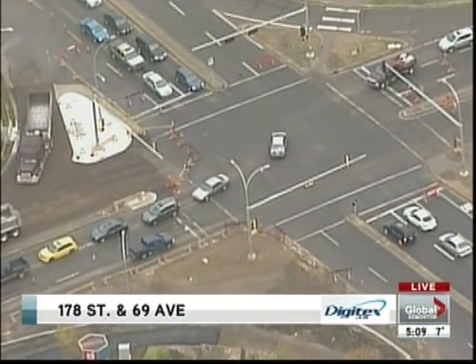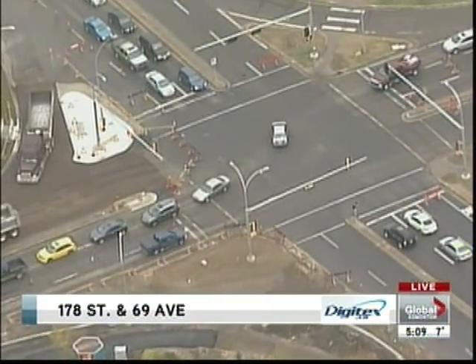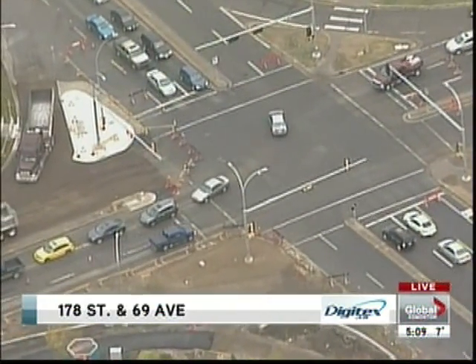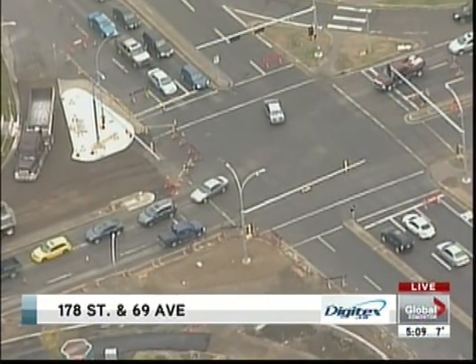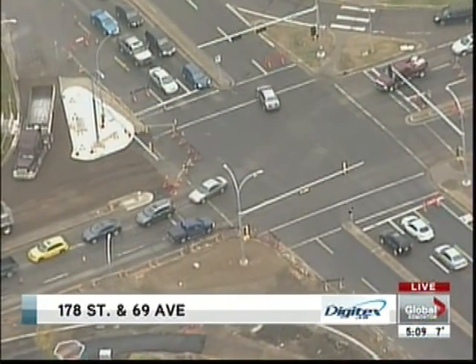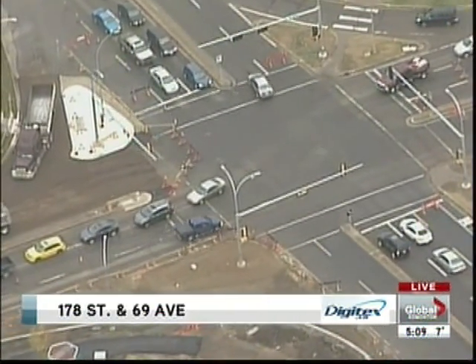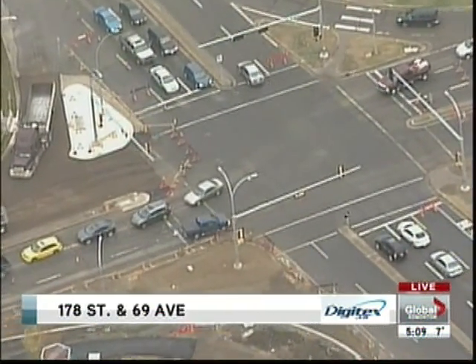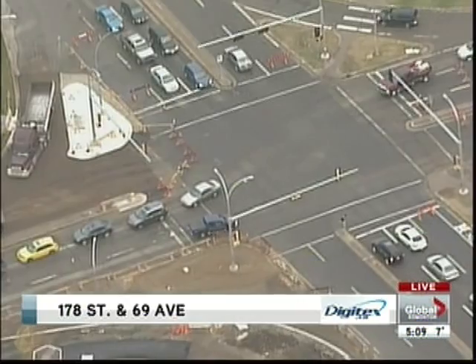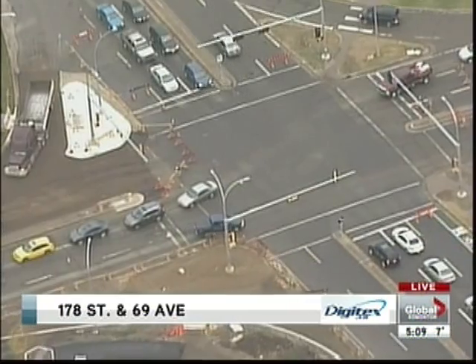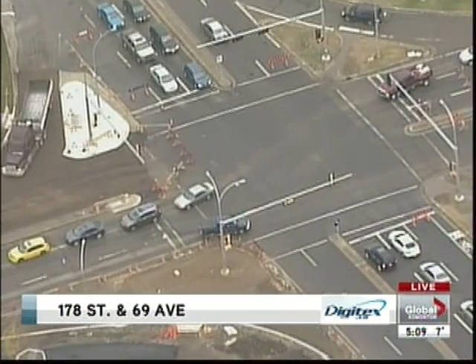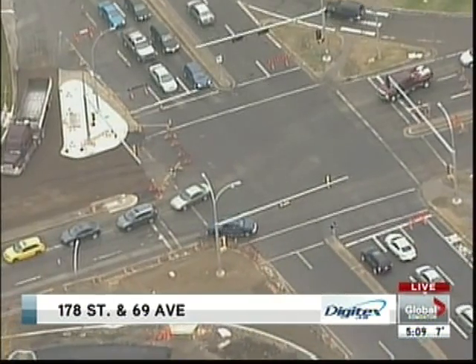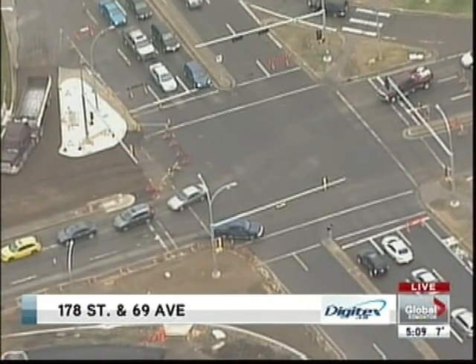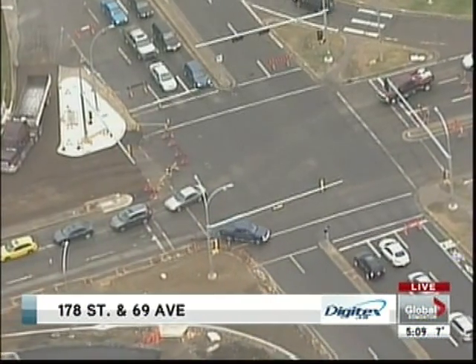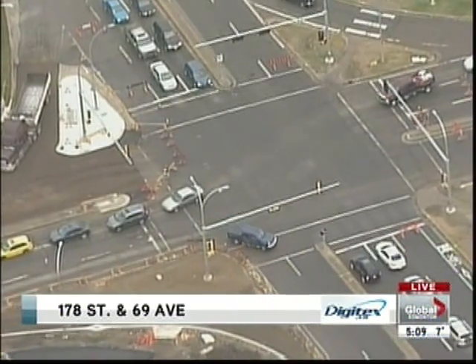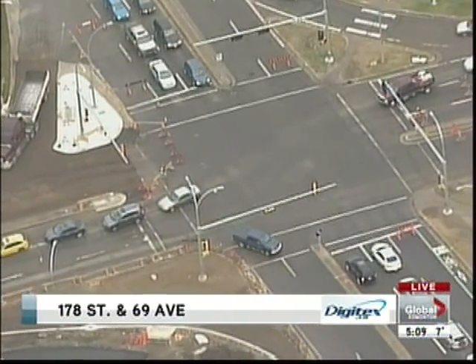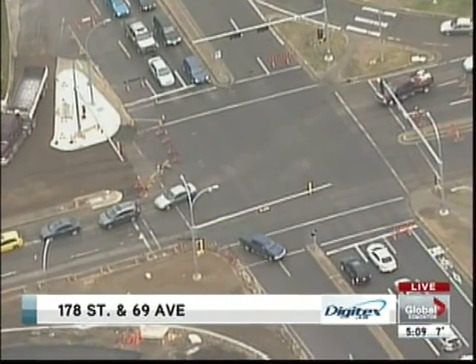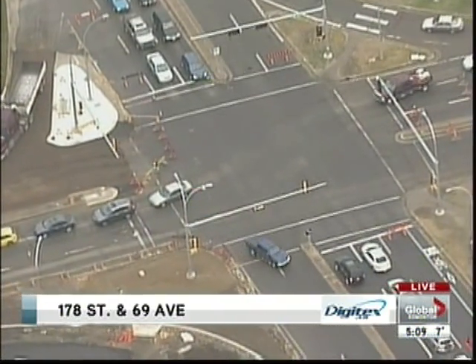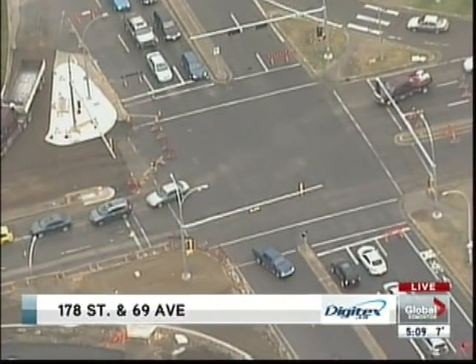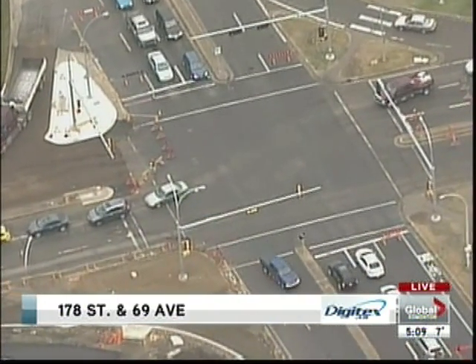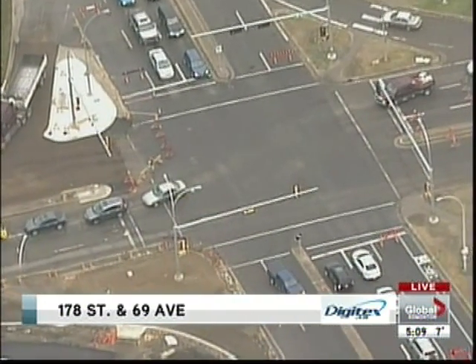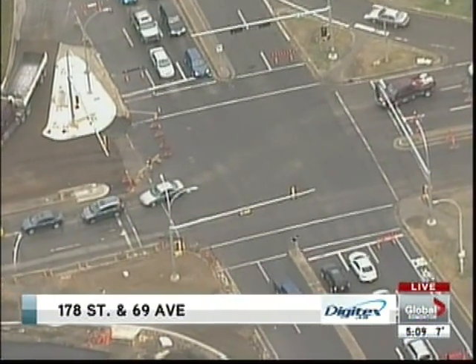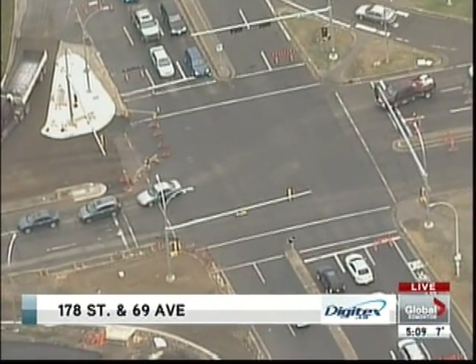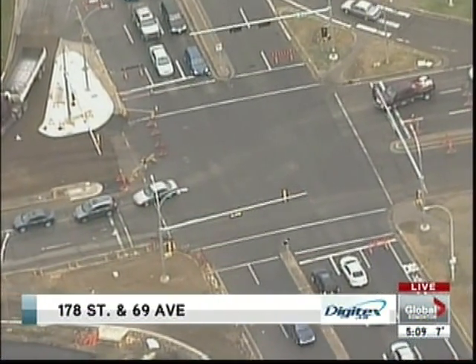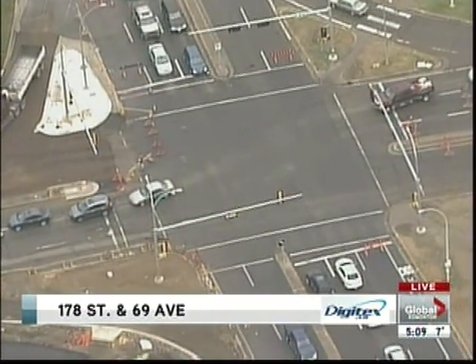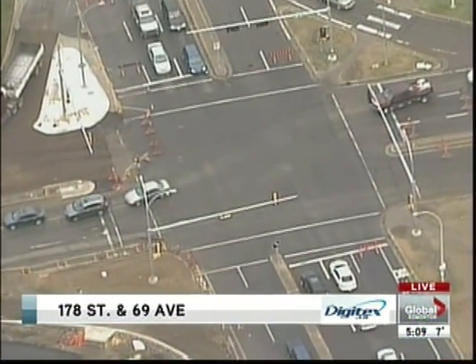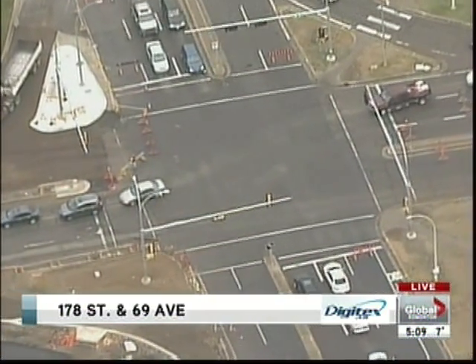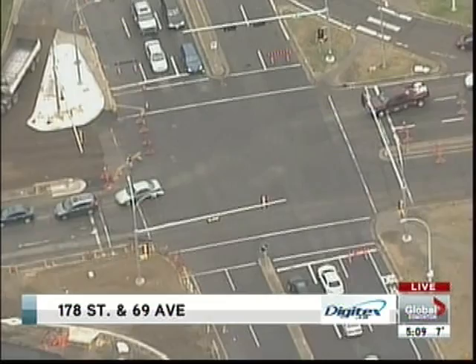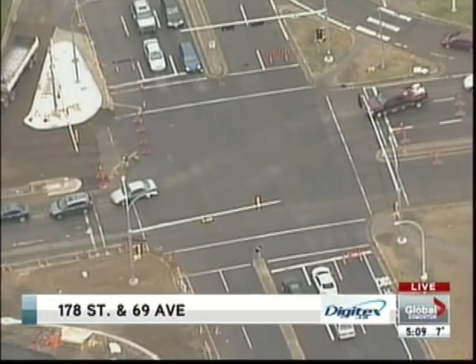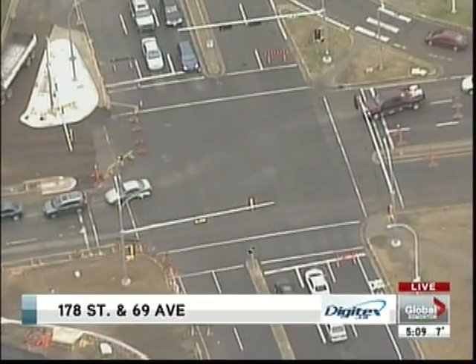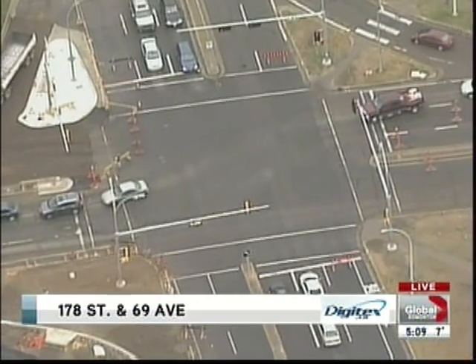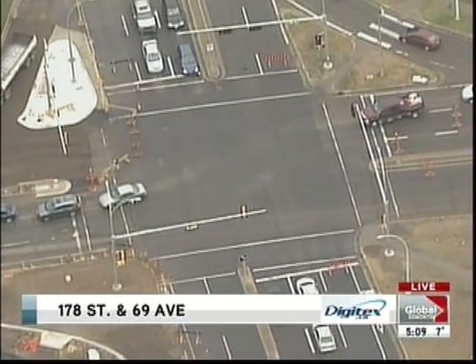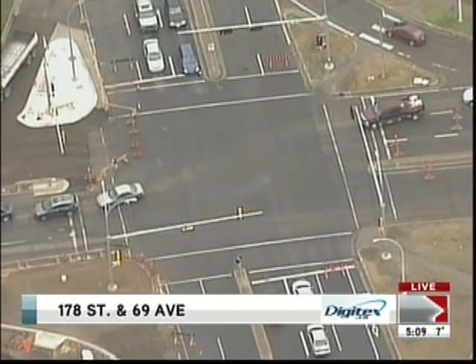Digitex — printers, scanners, copiers, and plotters. Digitex sells machines that work and fixes those that don't. 100th Avenue, 109th Street, or online at digitex.ca.